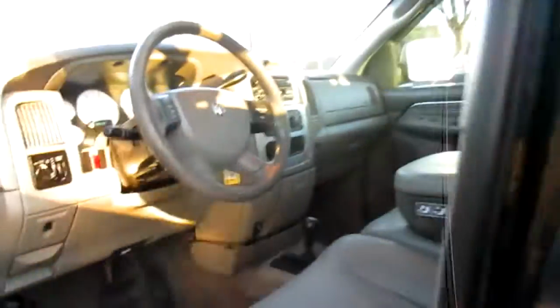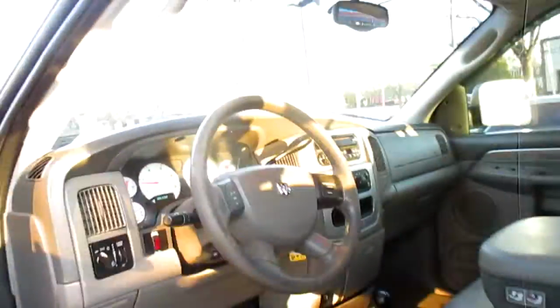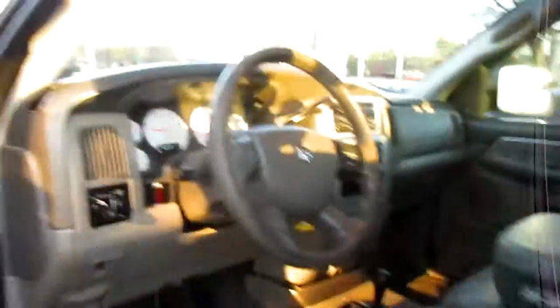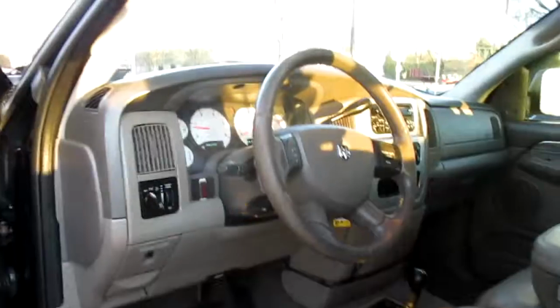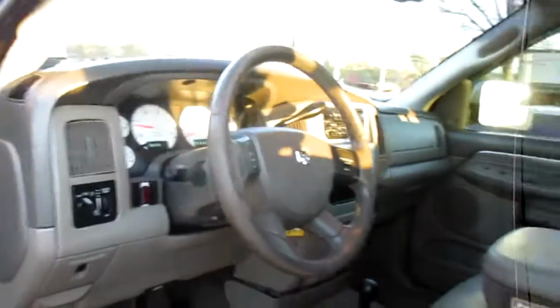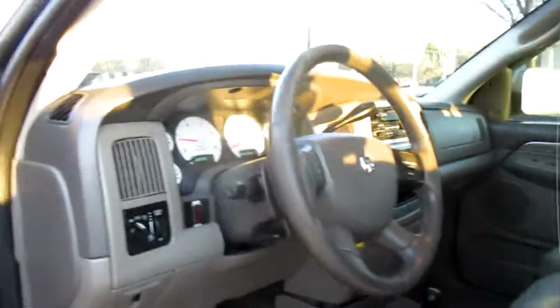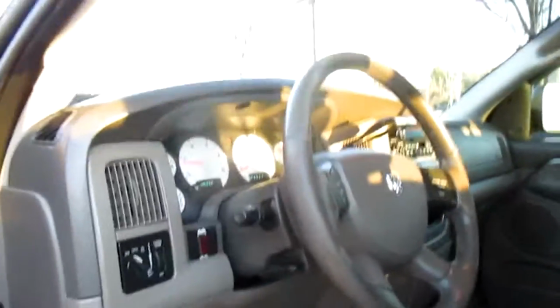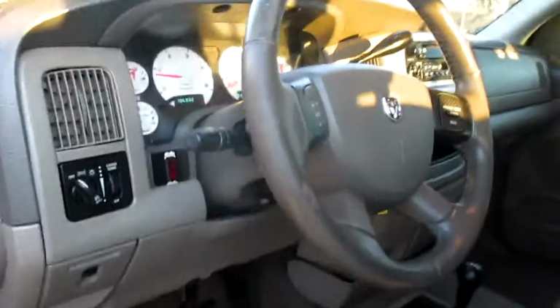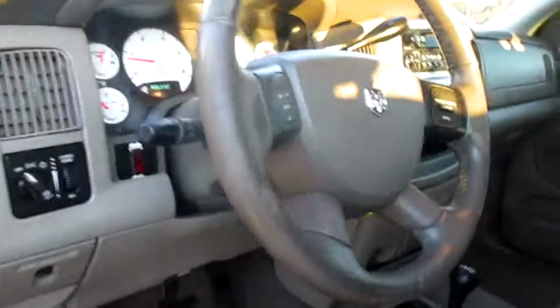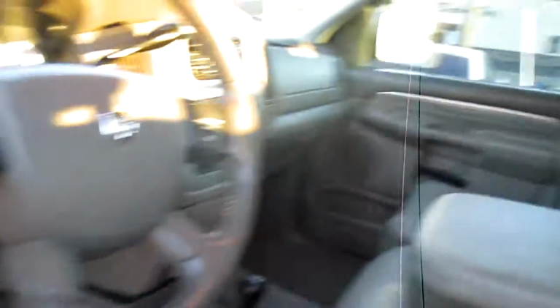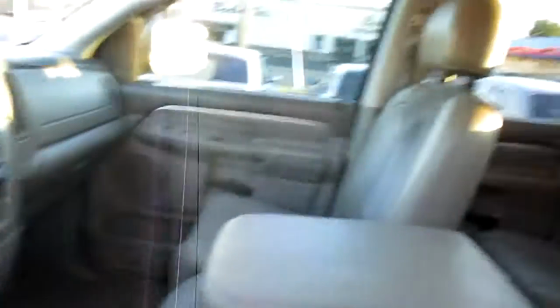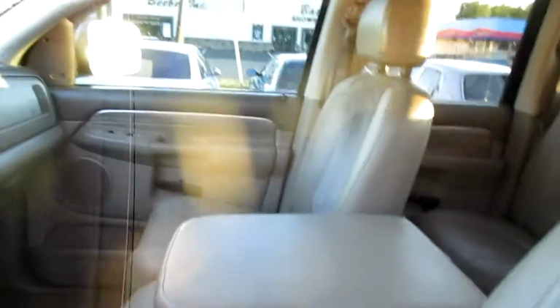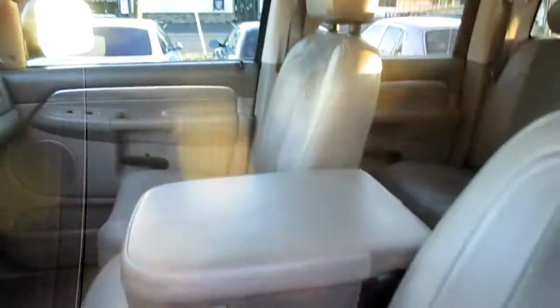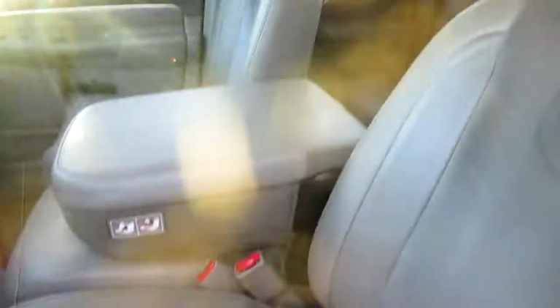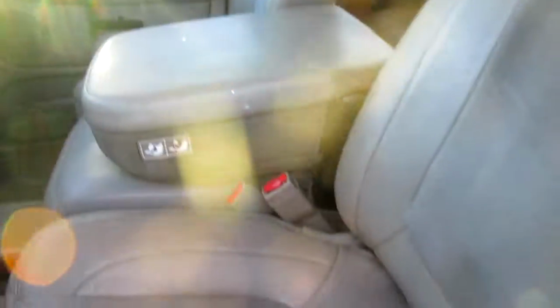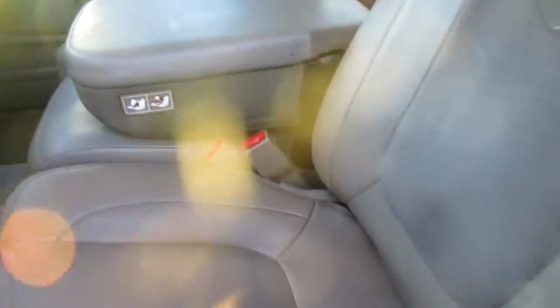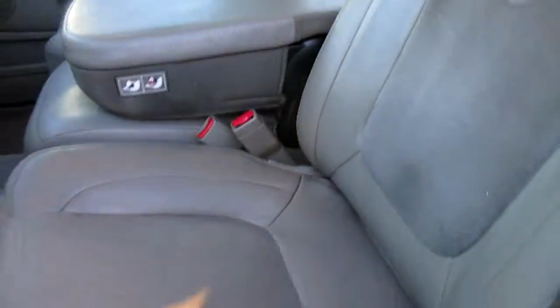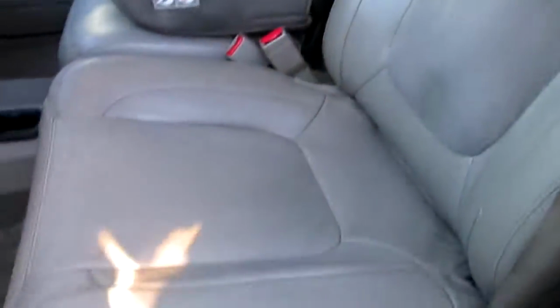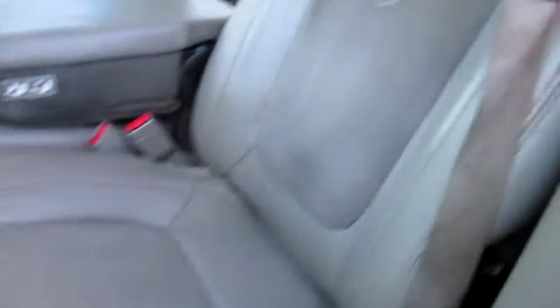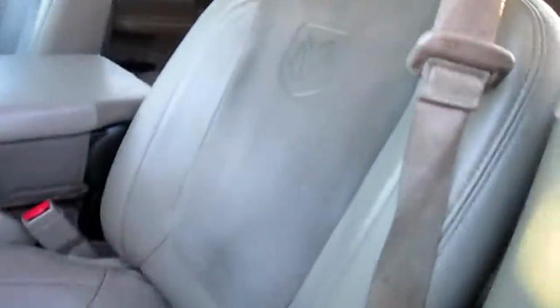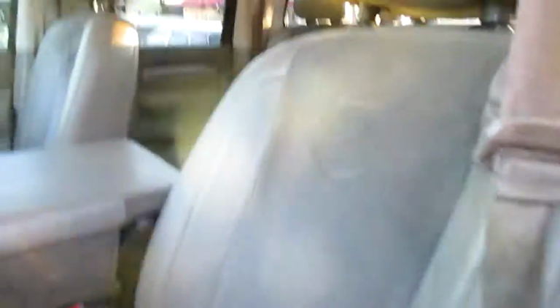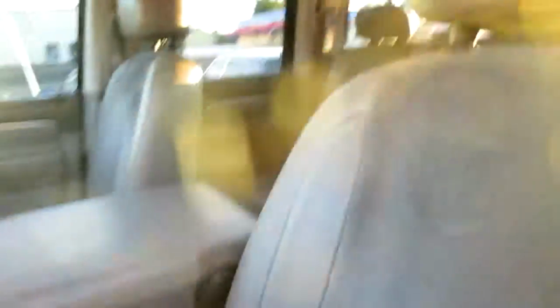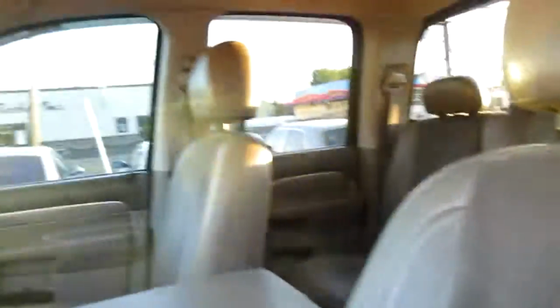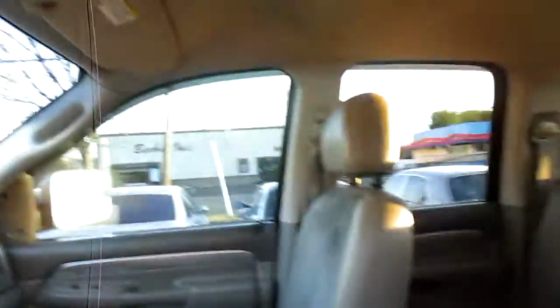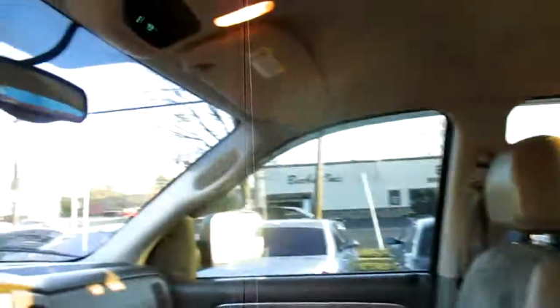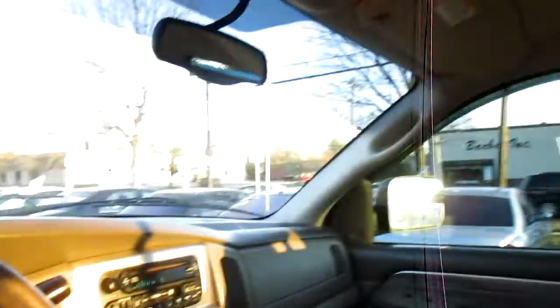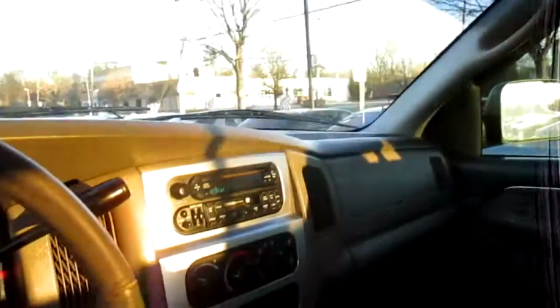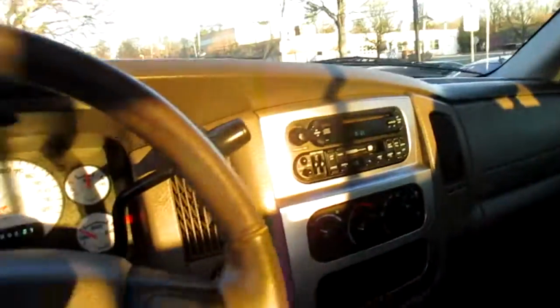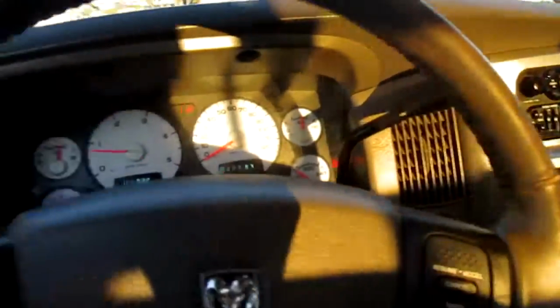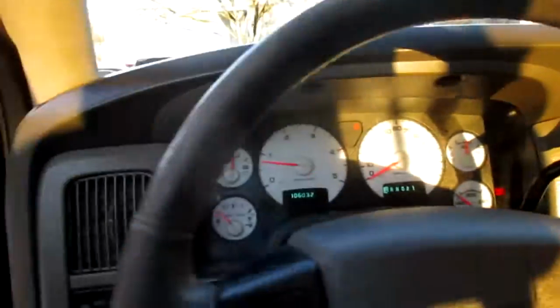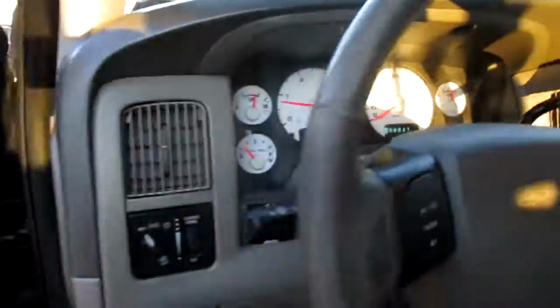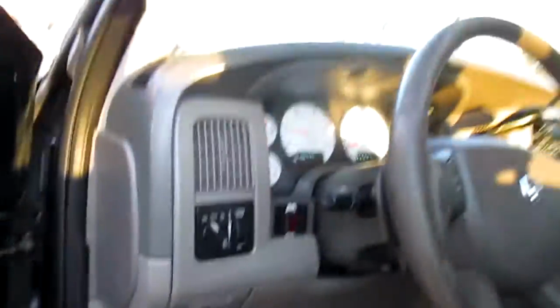It's got power pedals. It's got leather. Obviously four wheel drive. No smoke smell on the inside.